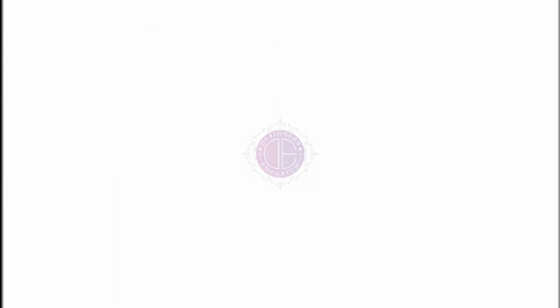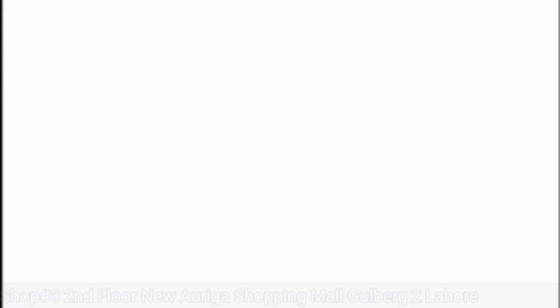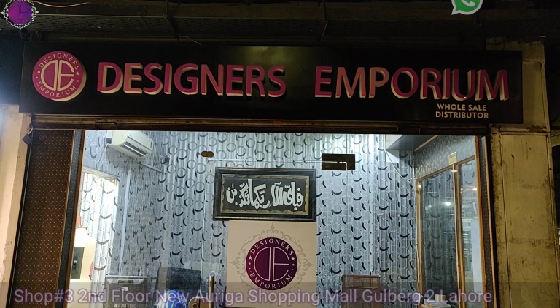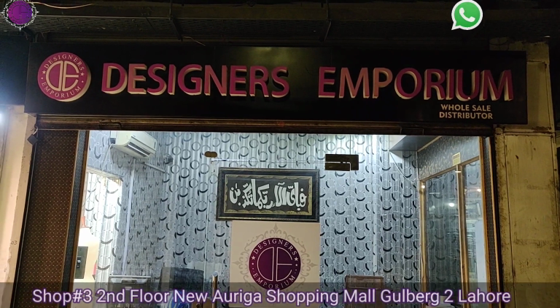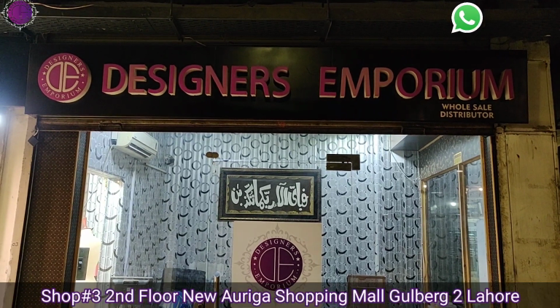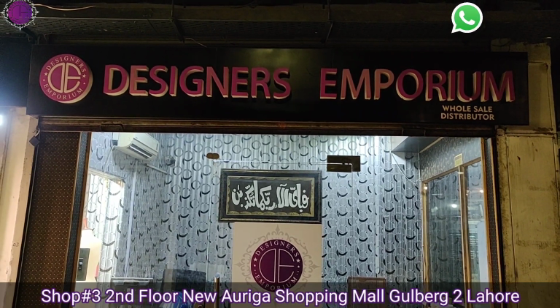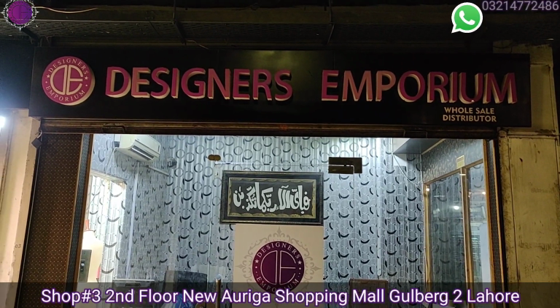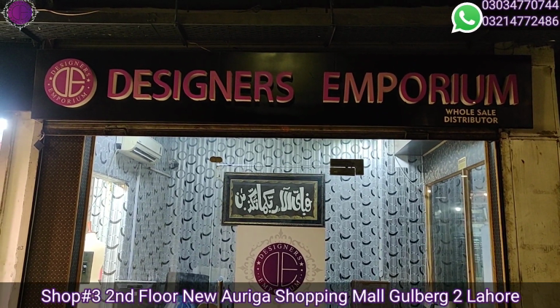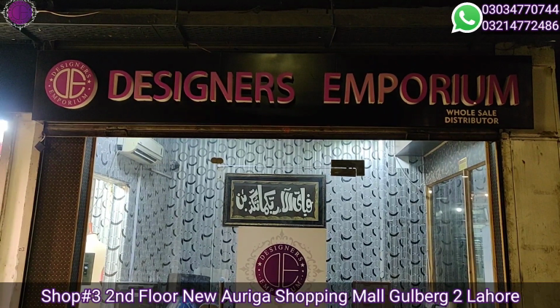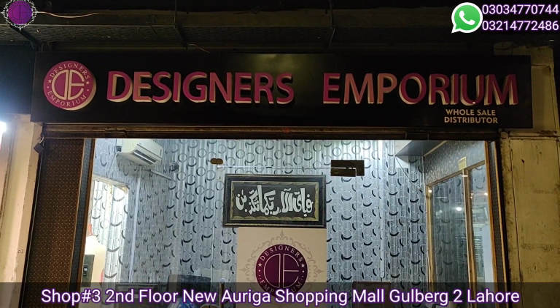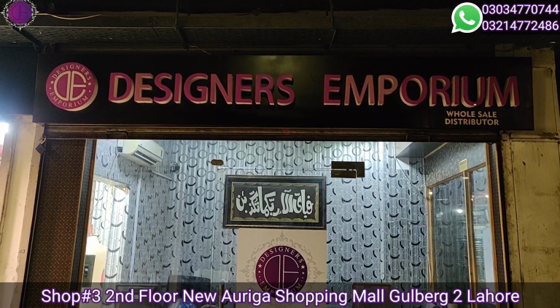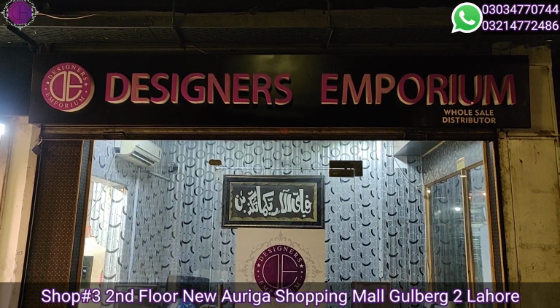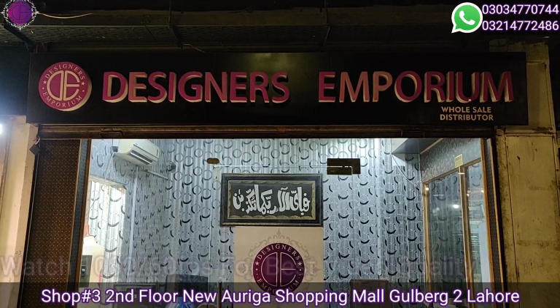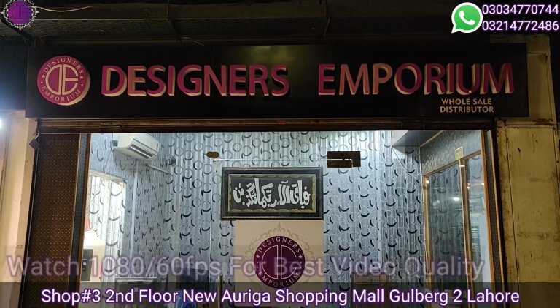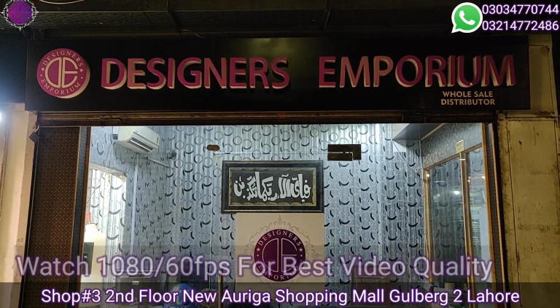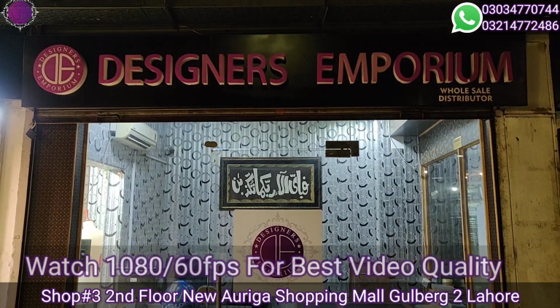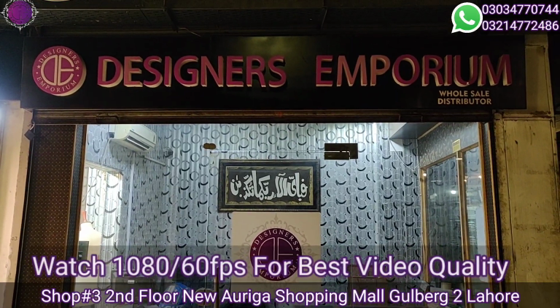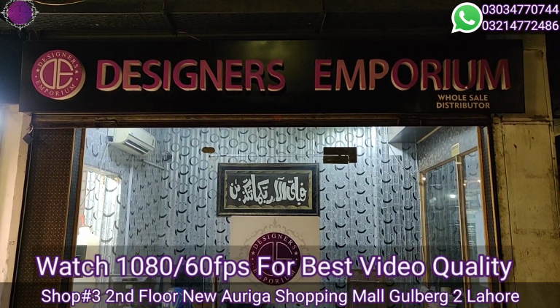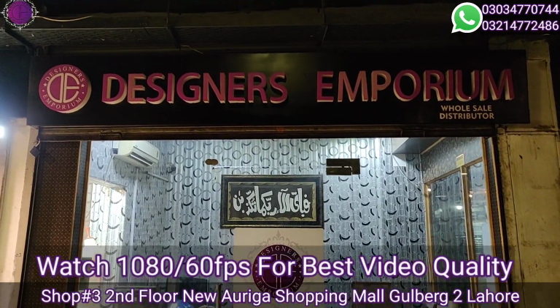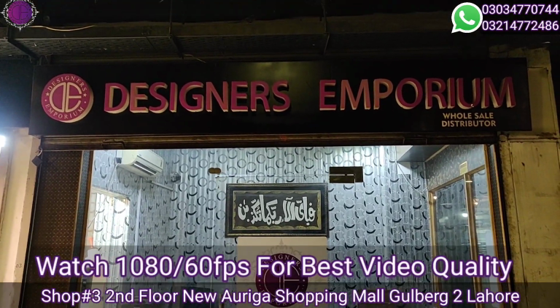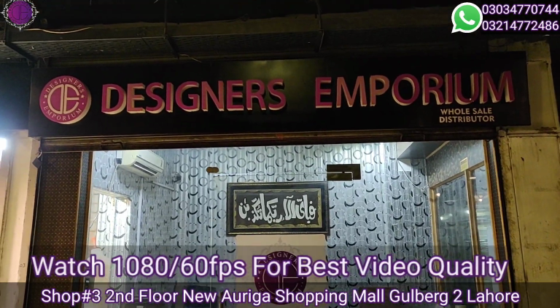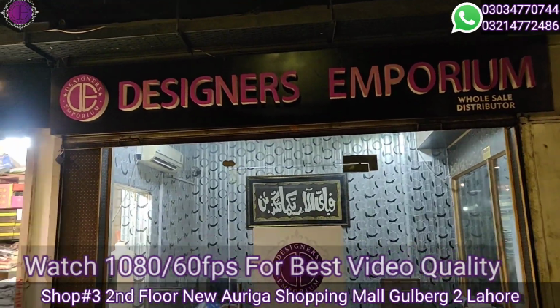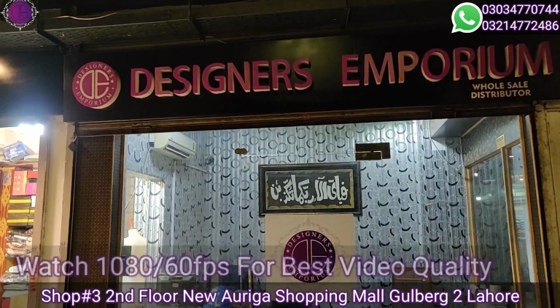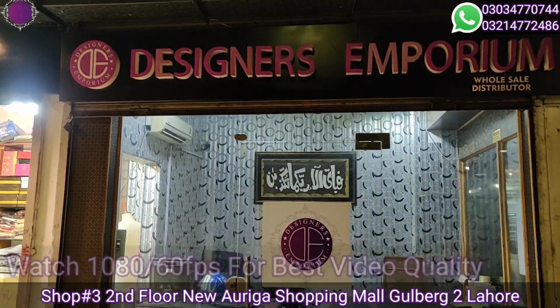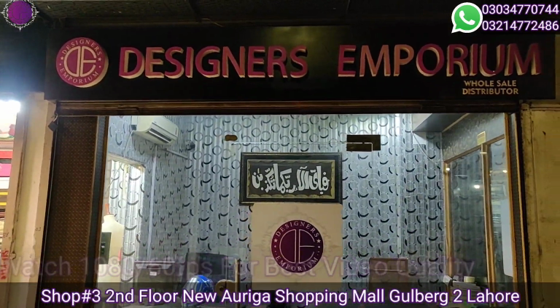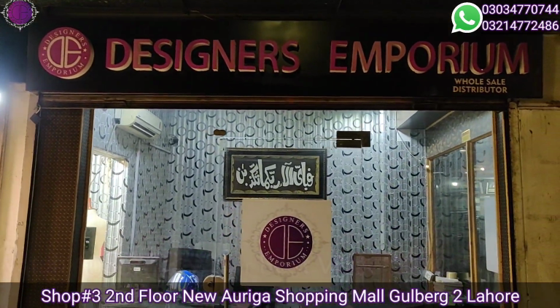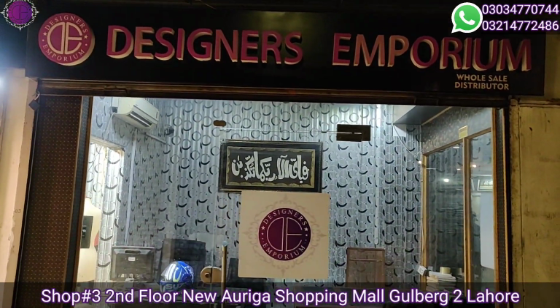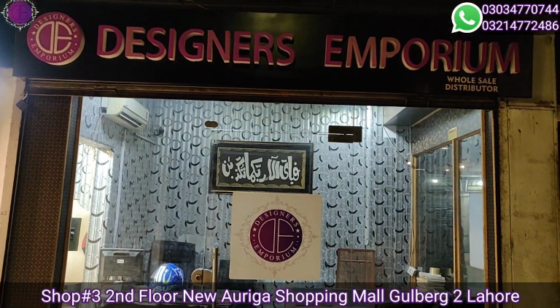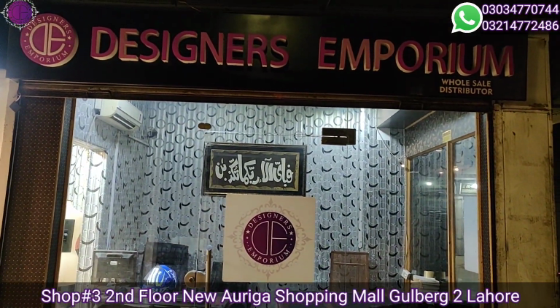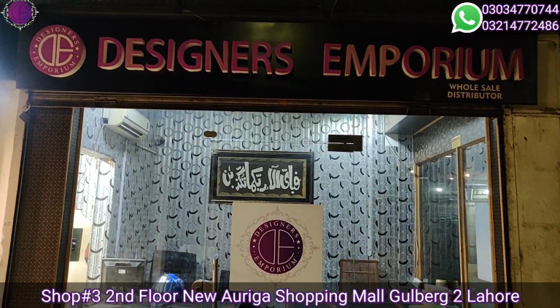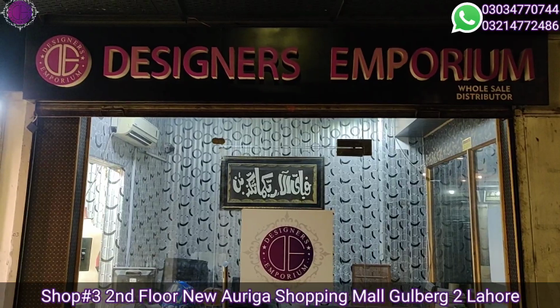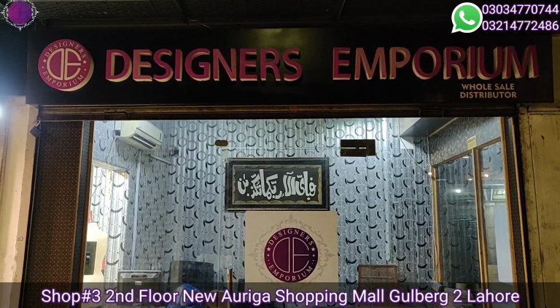Welcome to Designers Emporium. Our office is looking at a very famous small new riga where all brands are available in the store.